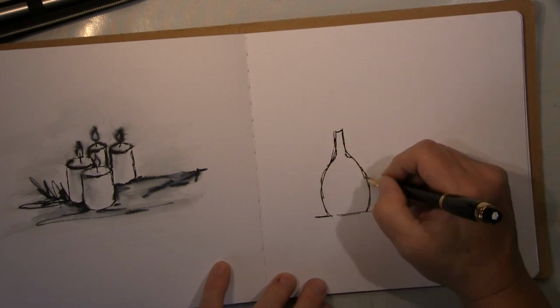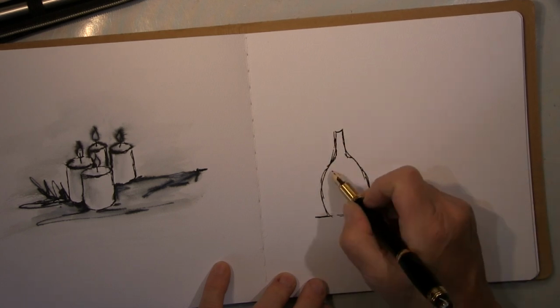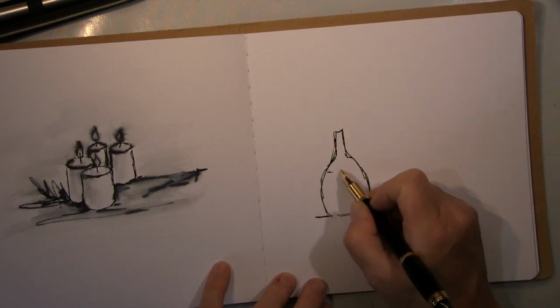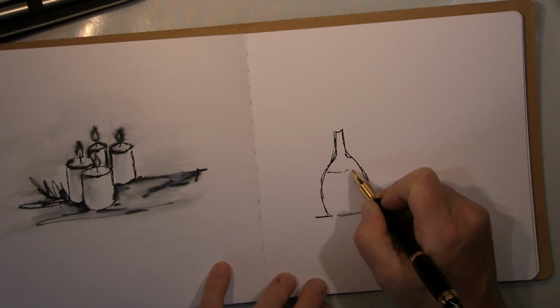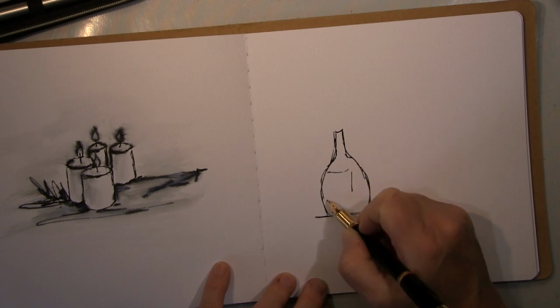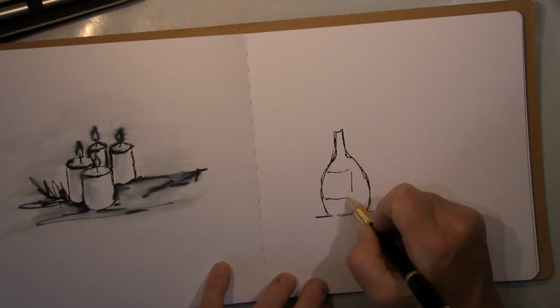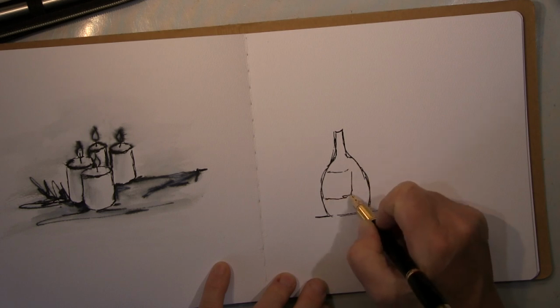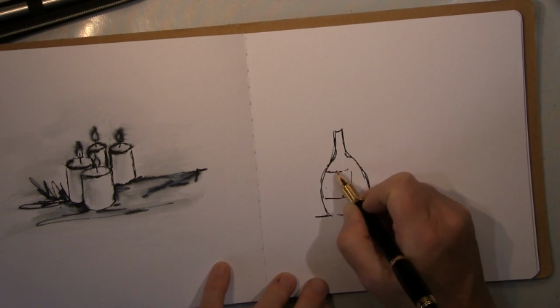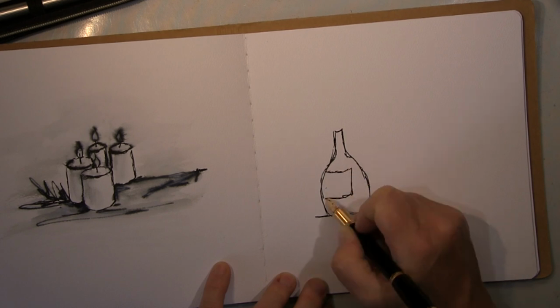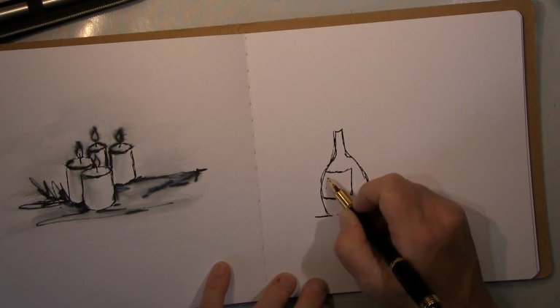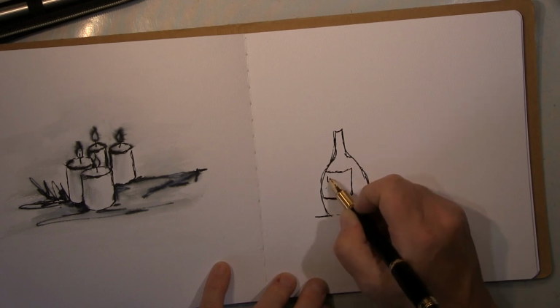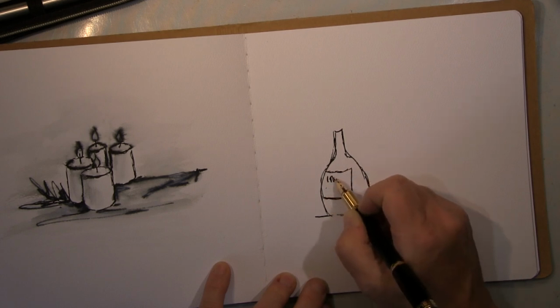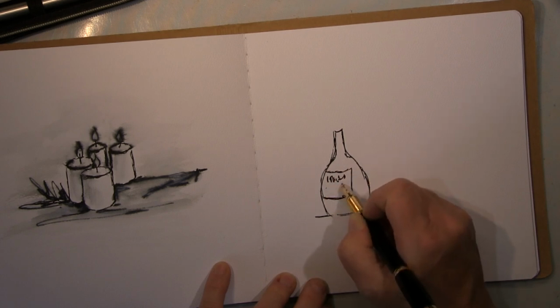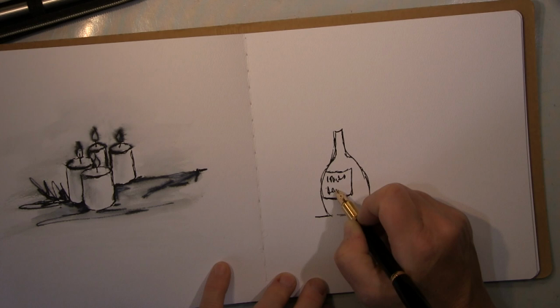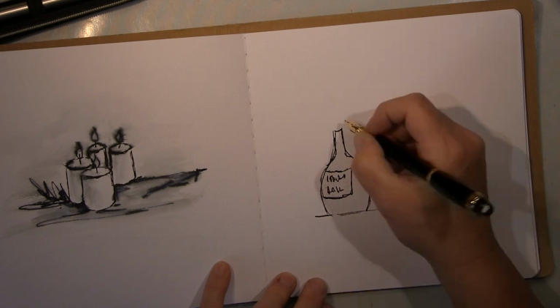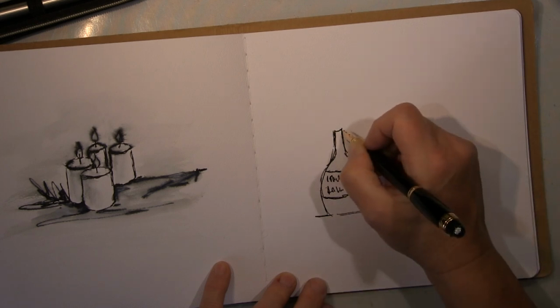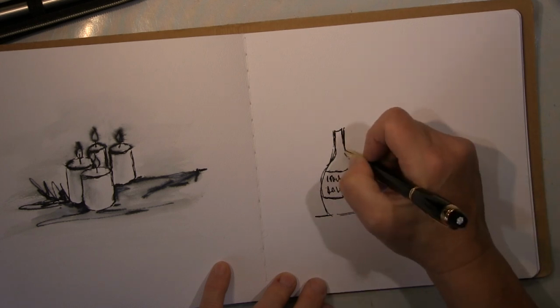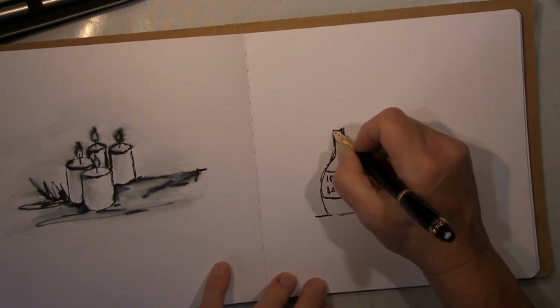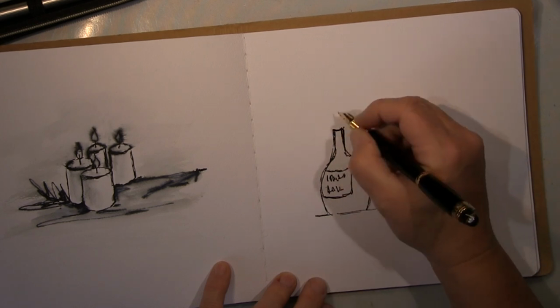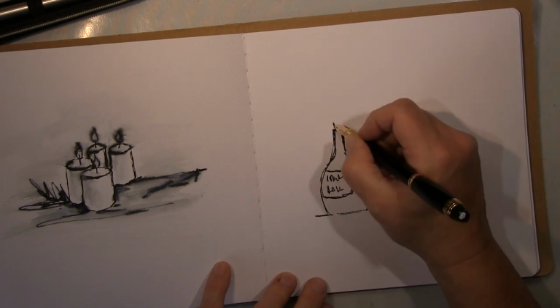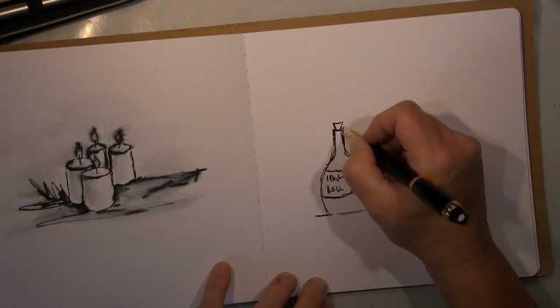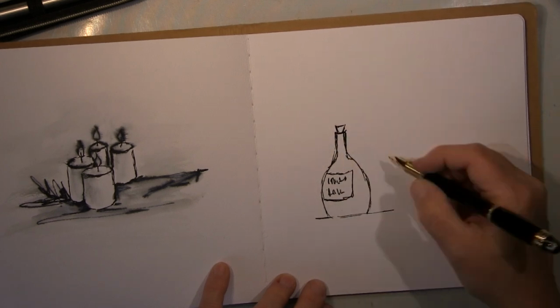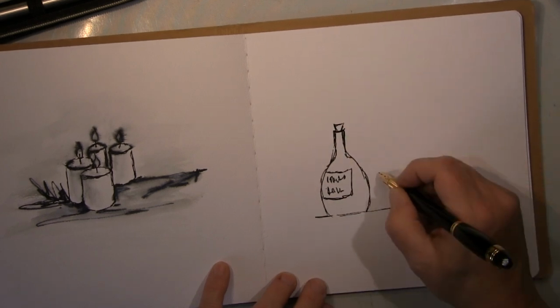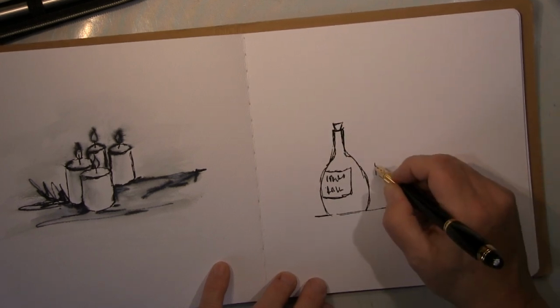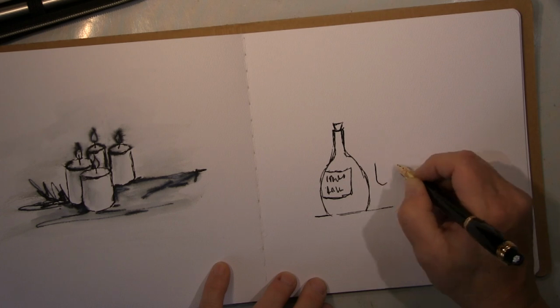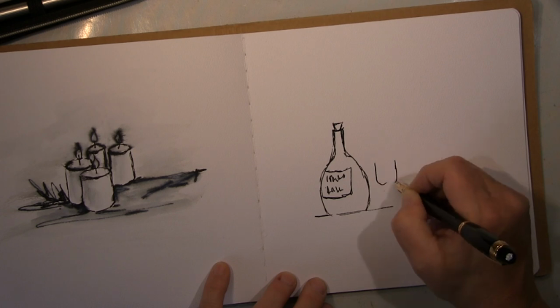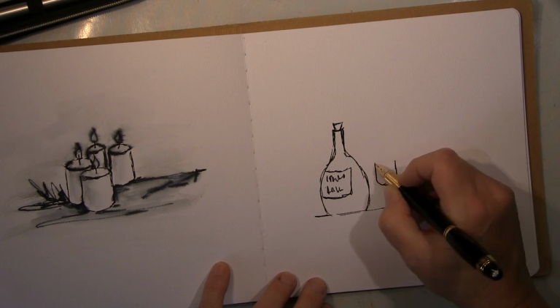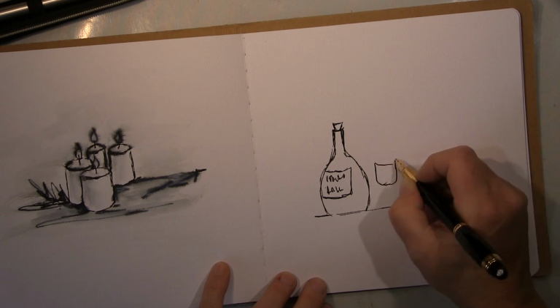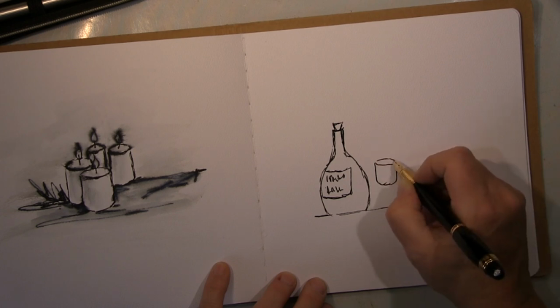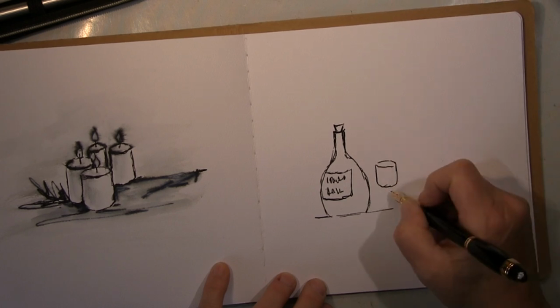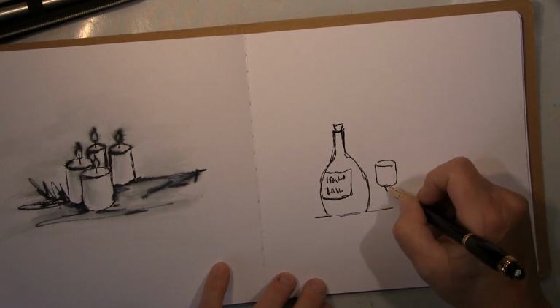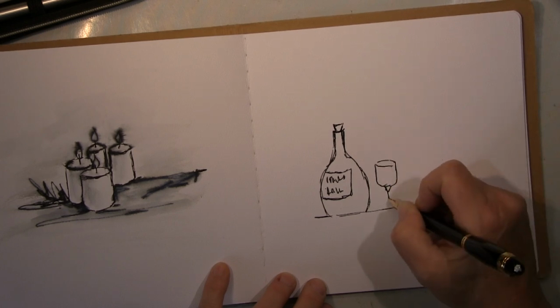Als nächstes: Was gehört zu Weihnachten? Natürlich was zu trinken. Gutes Essen, gutes Trinken — und das ist jetzt hier eine Flasche und ein Glas, ganz einfach.